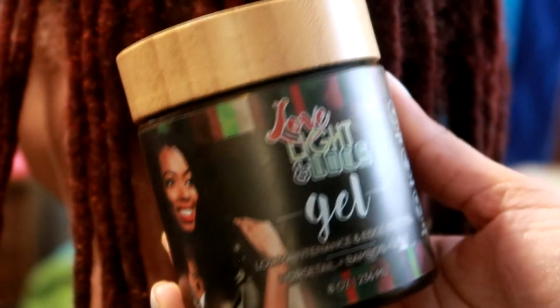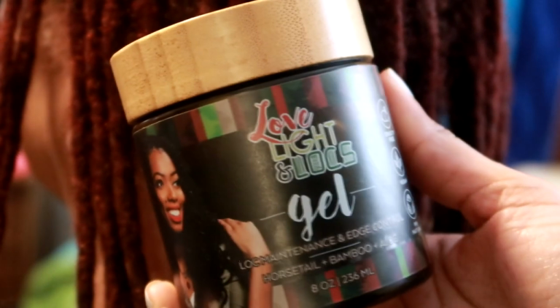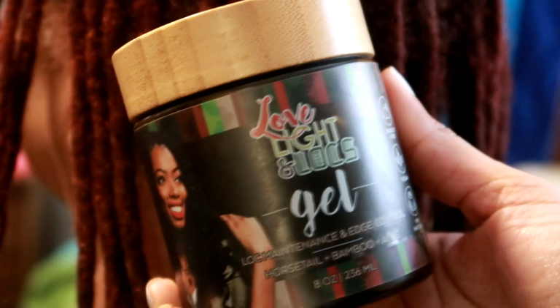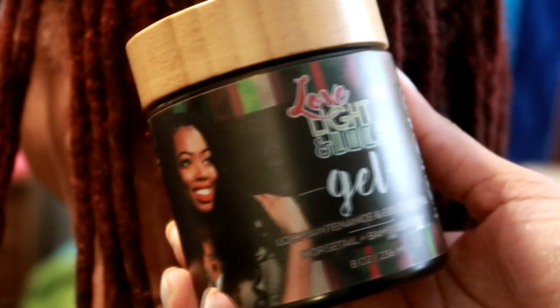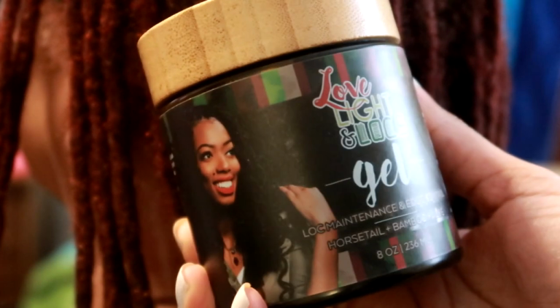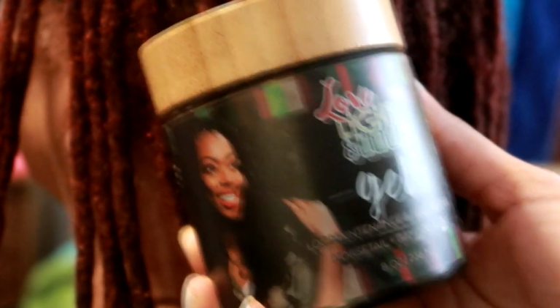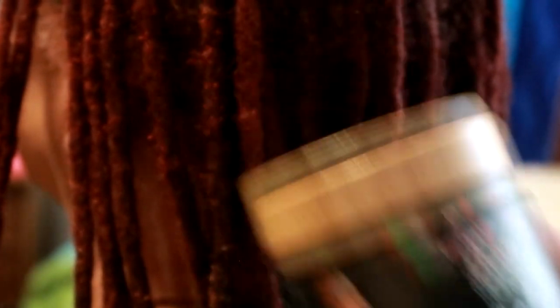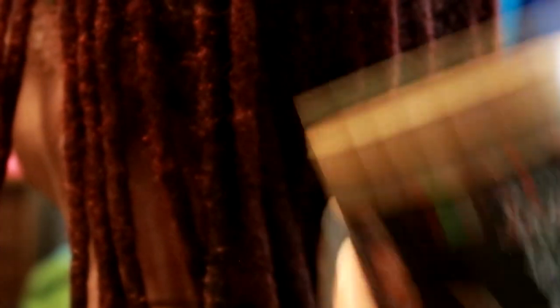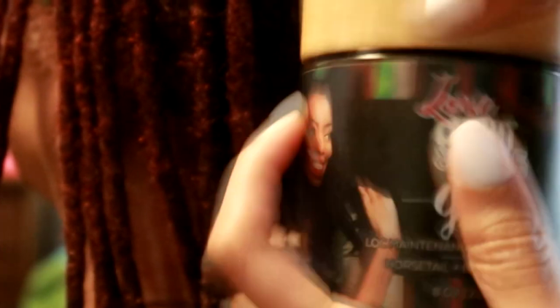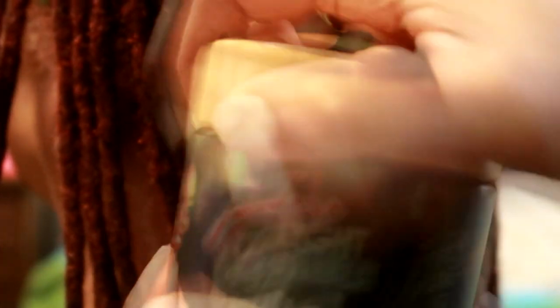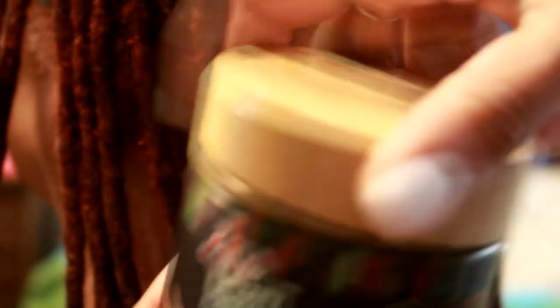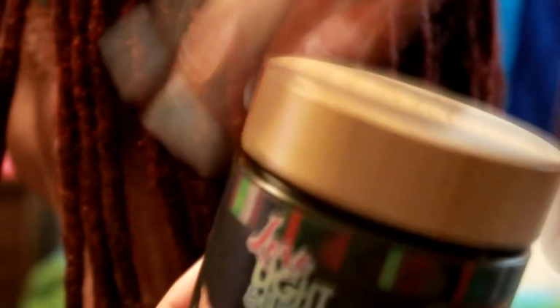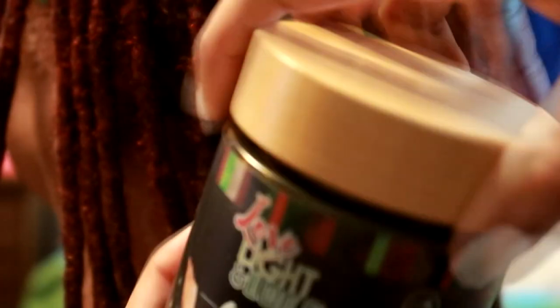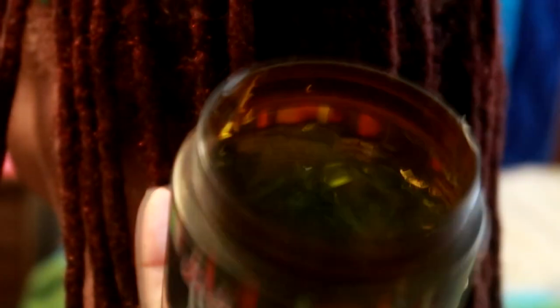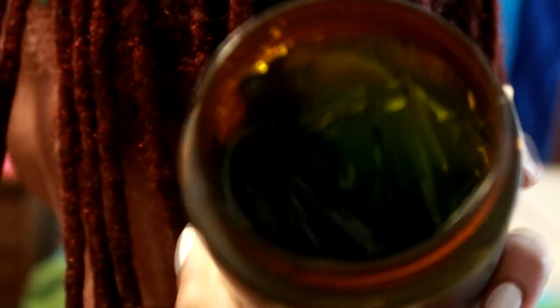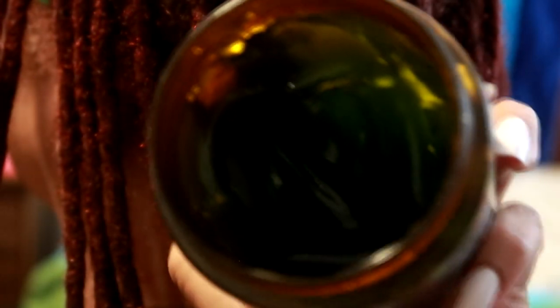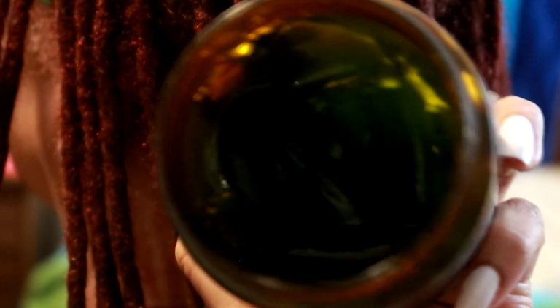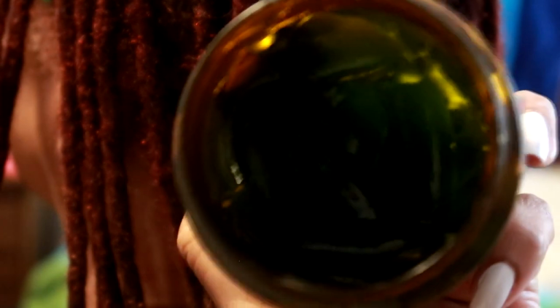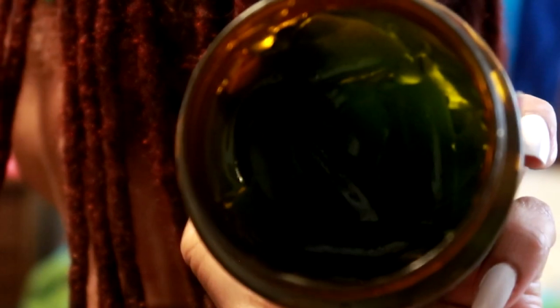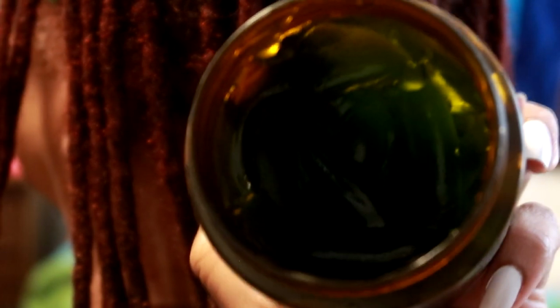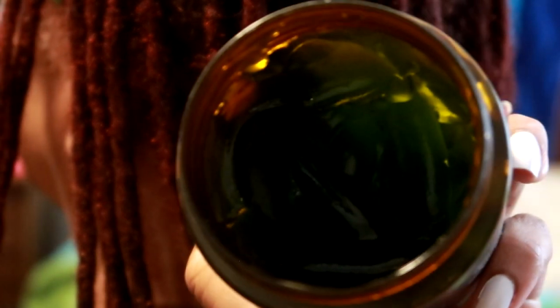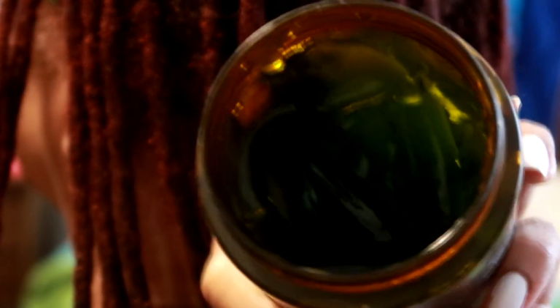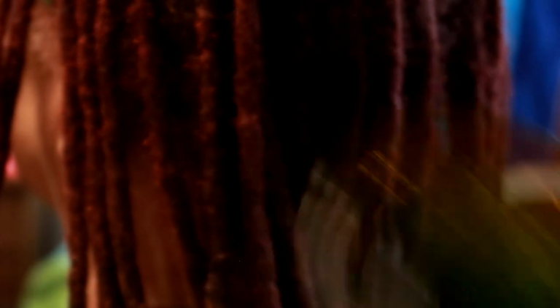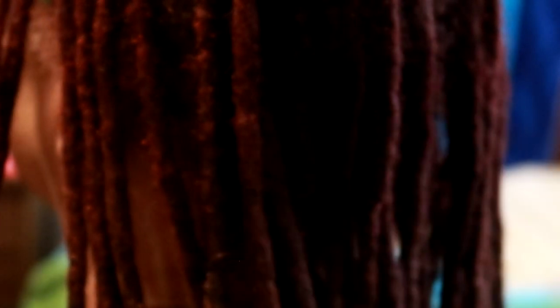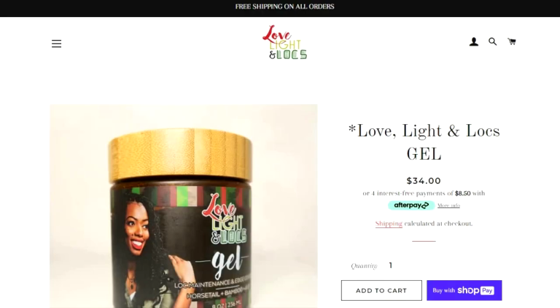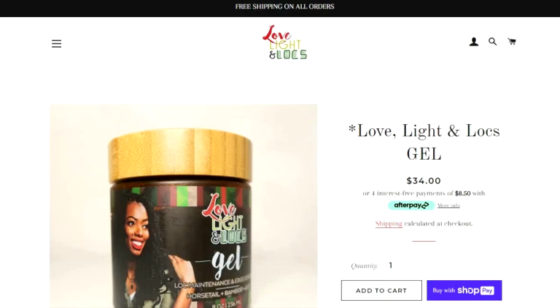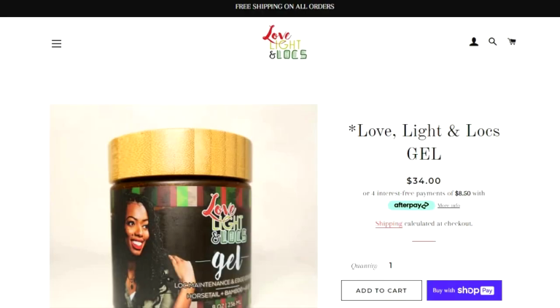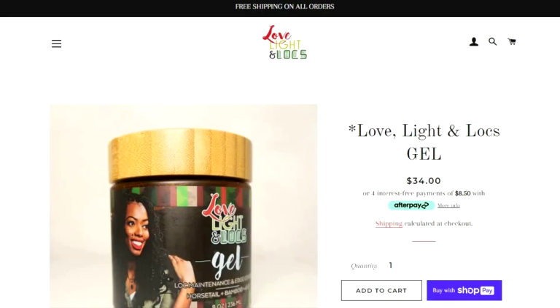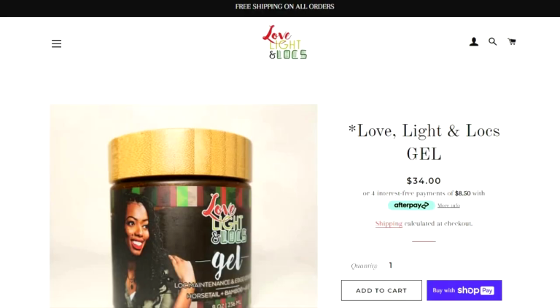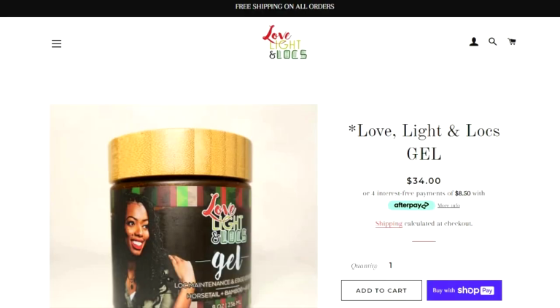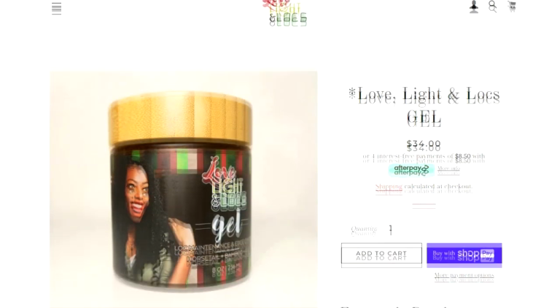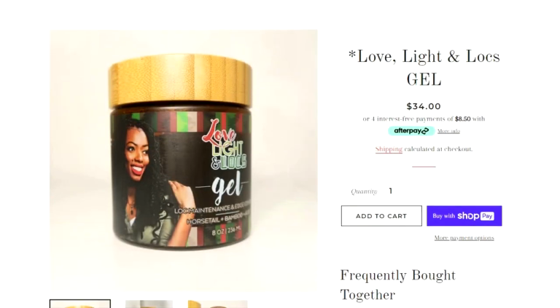Now take a look and take a whiff. Do you smell that? That's peppermint oil — getting peppermint oil. Only available on keishacharmaine.com. Get your jar today.